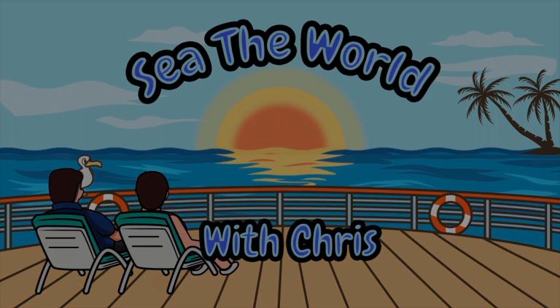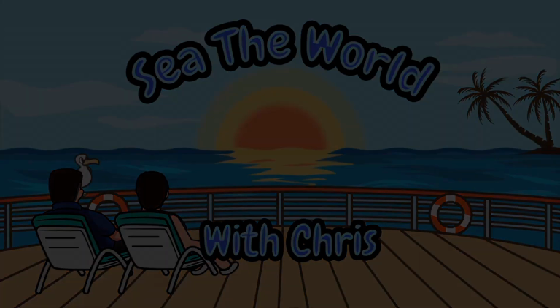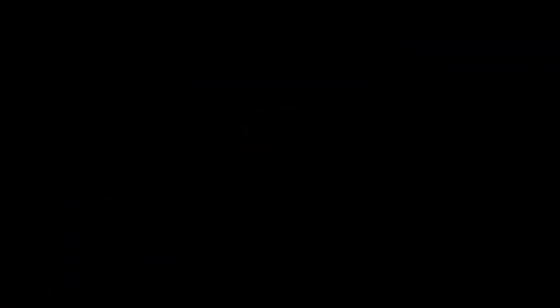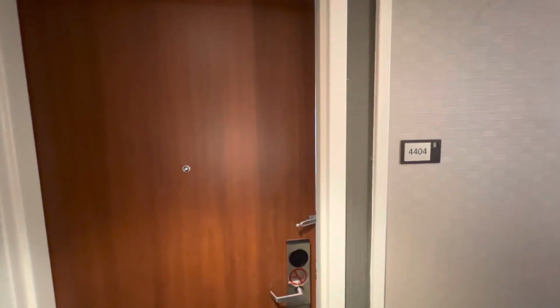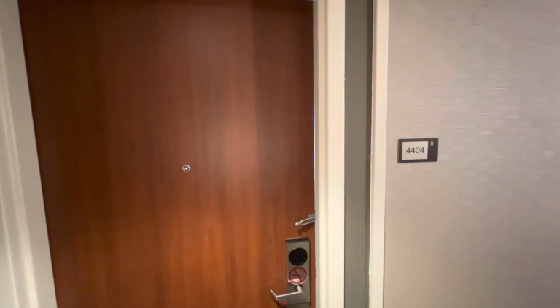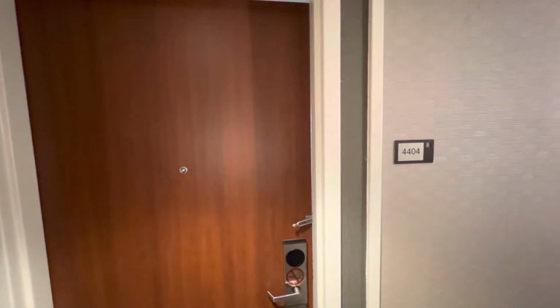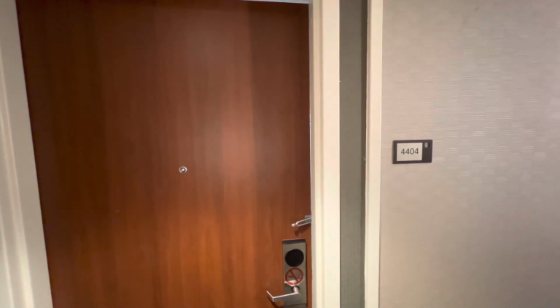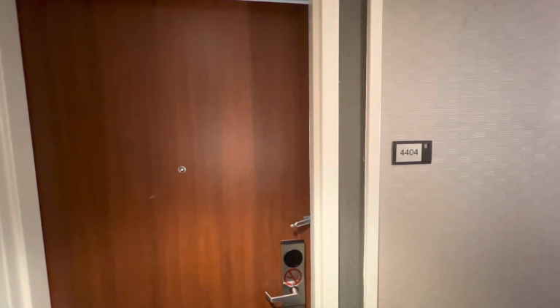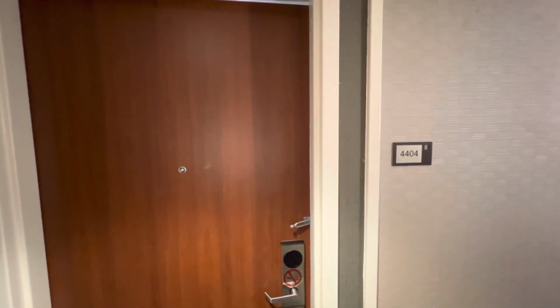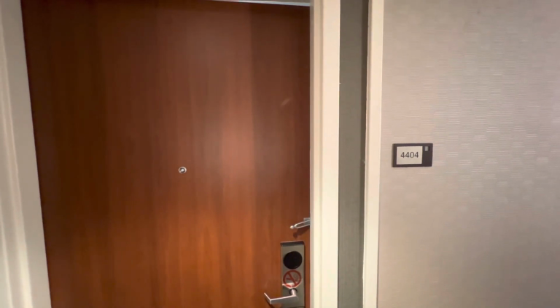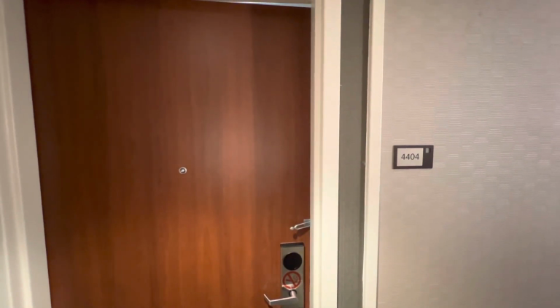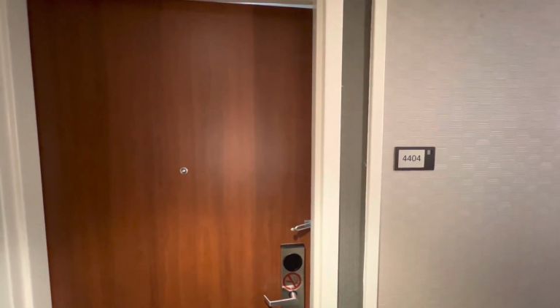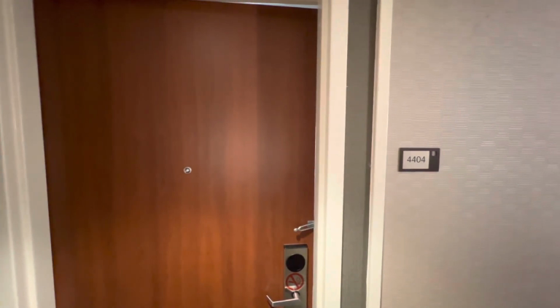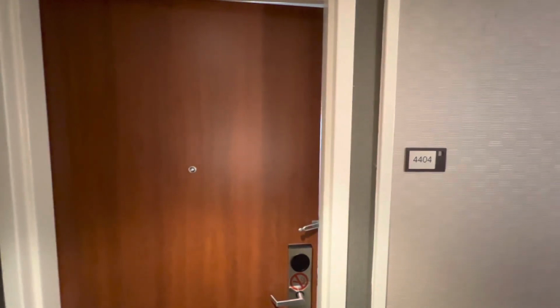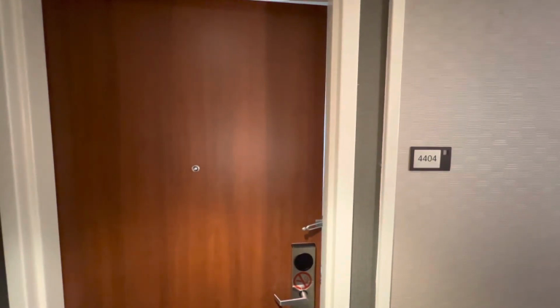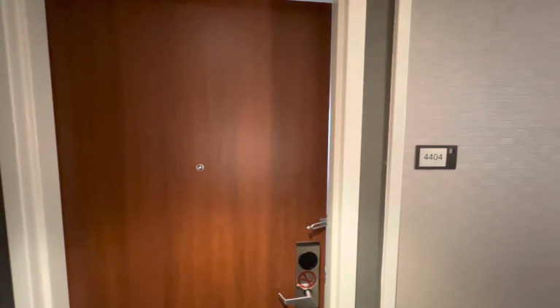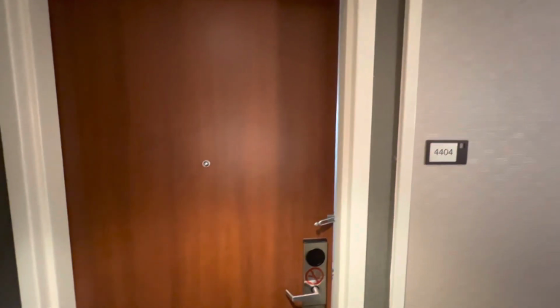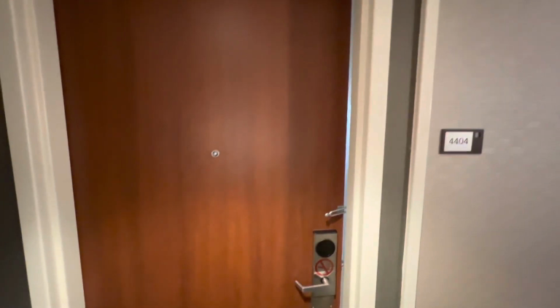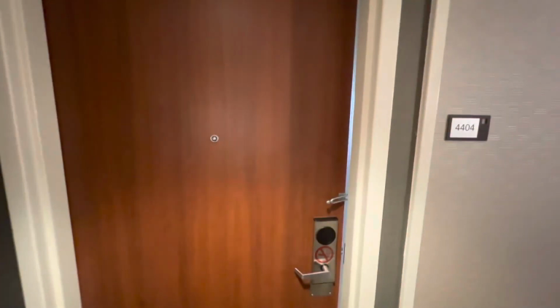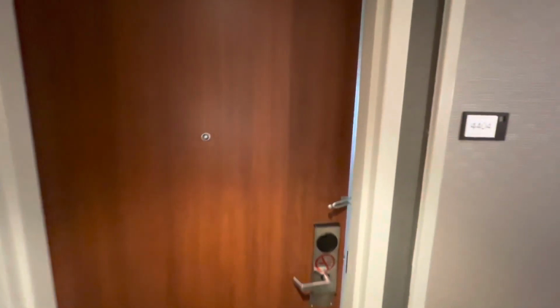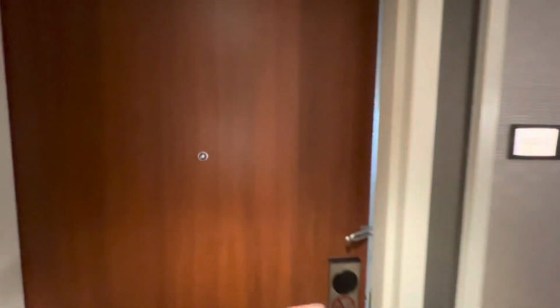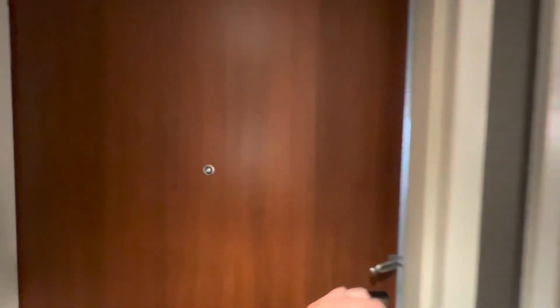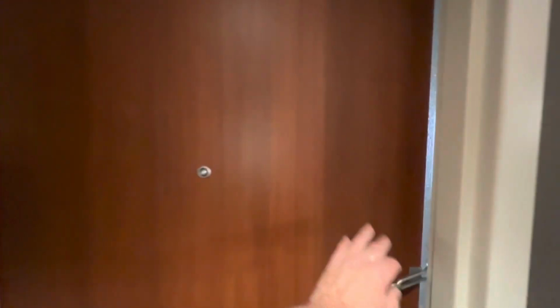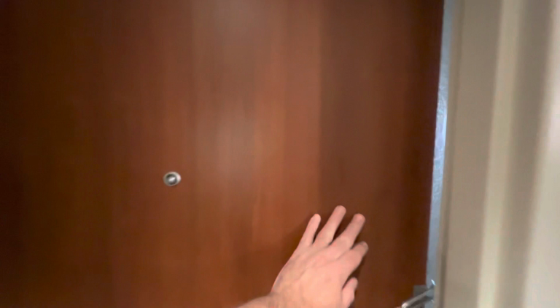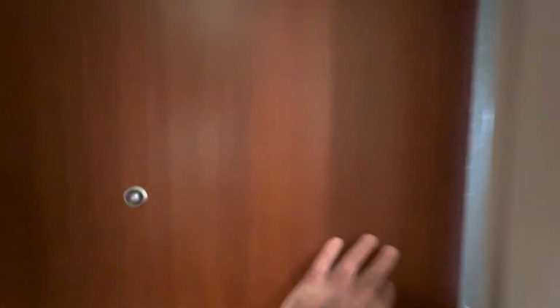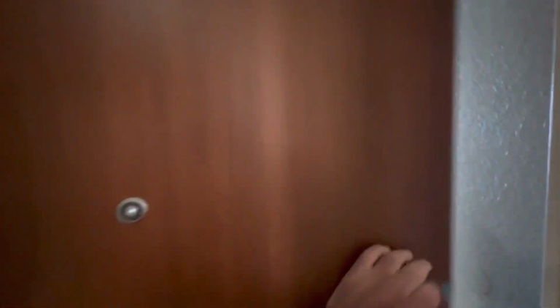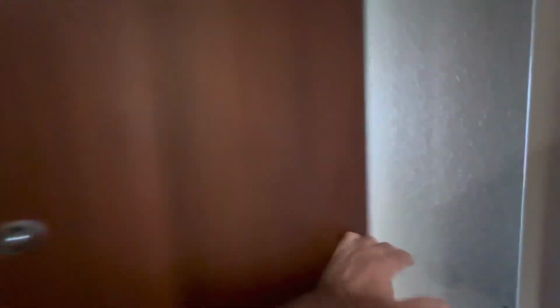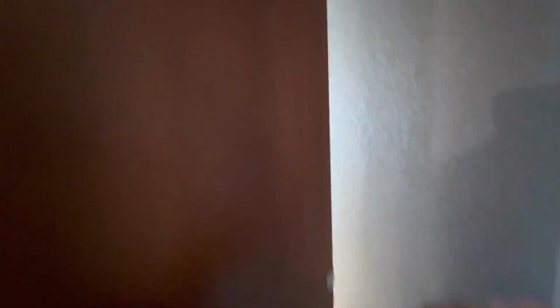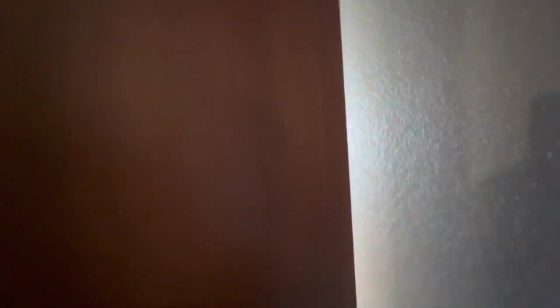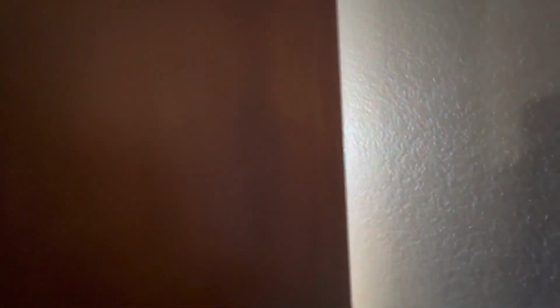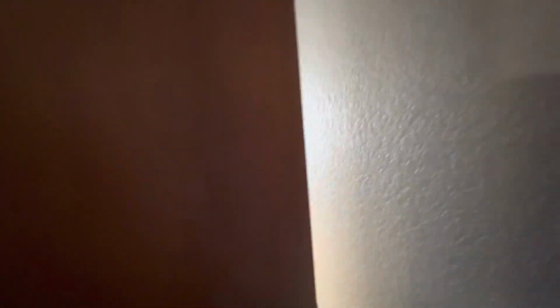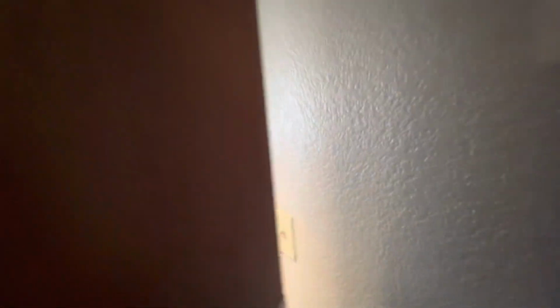This is a room tour of room 4404 at the Courtyard by Marriott, Miami Airport.